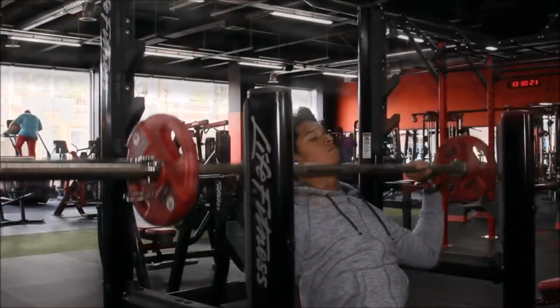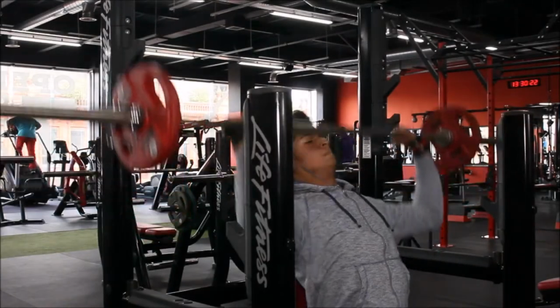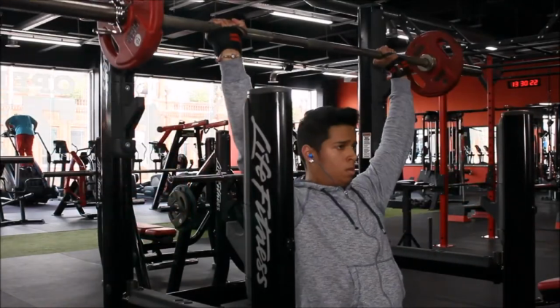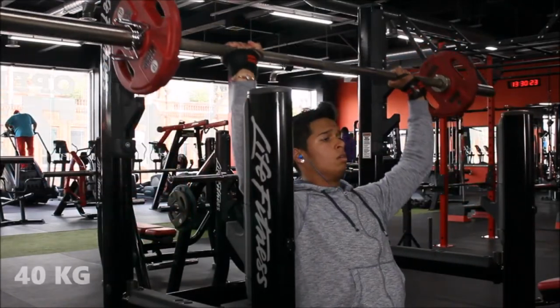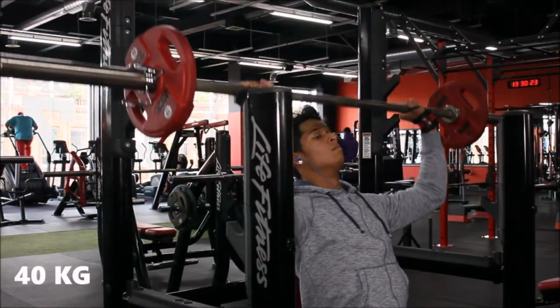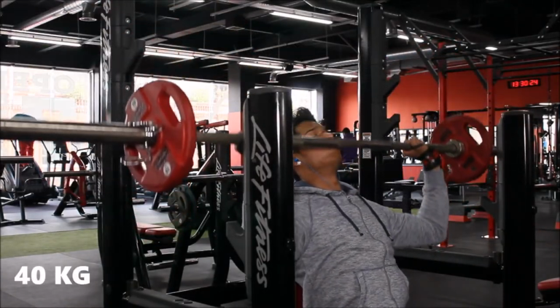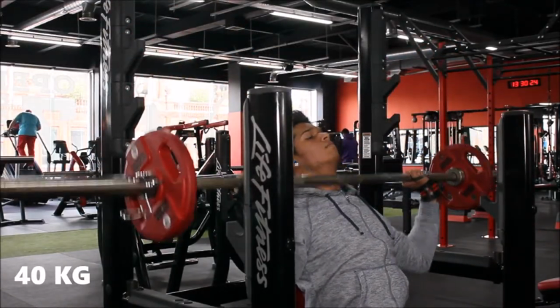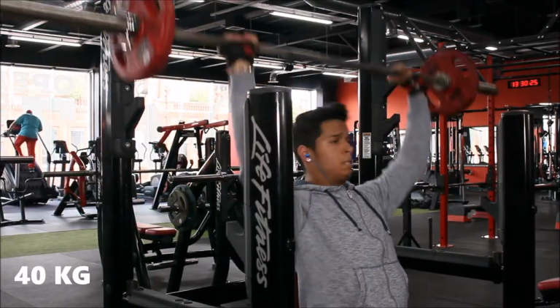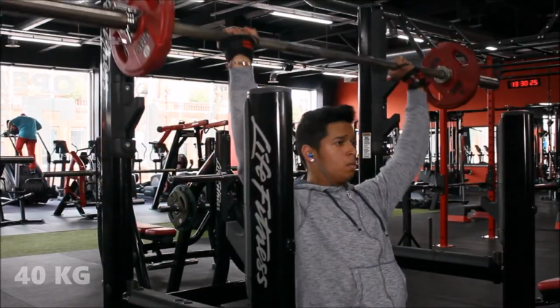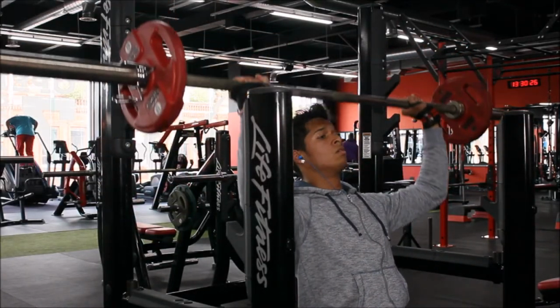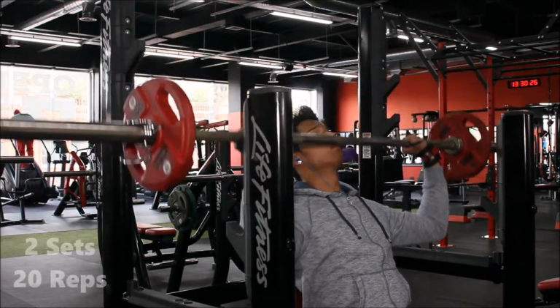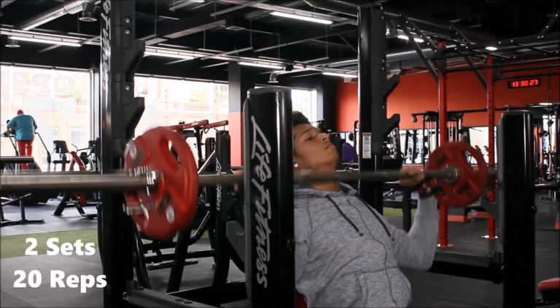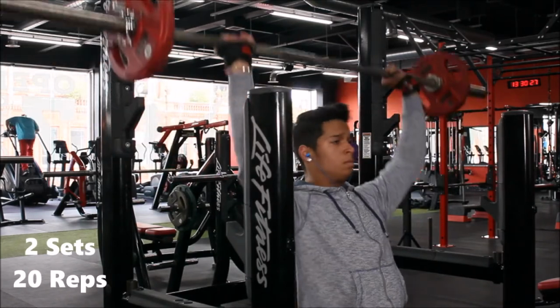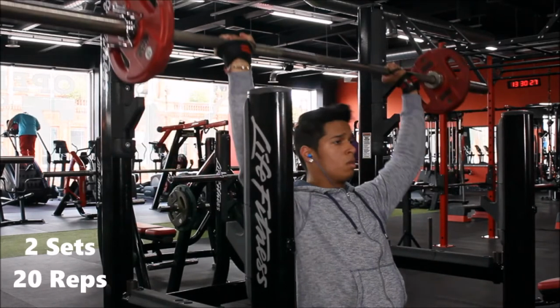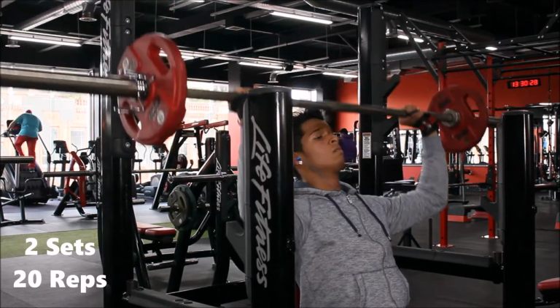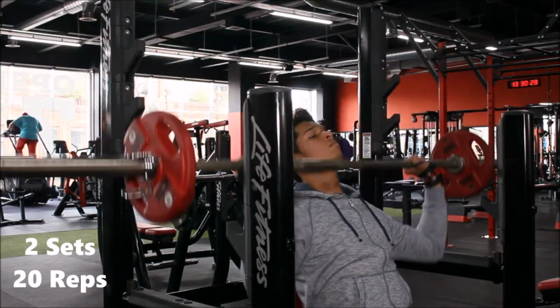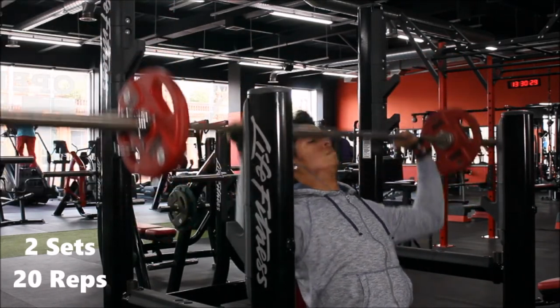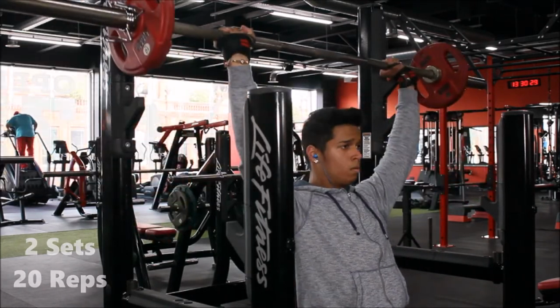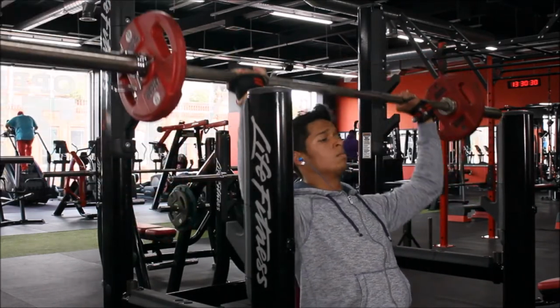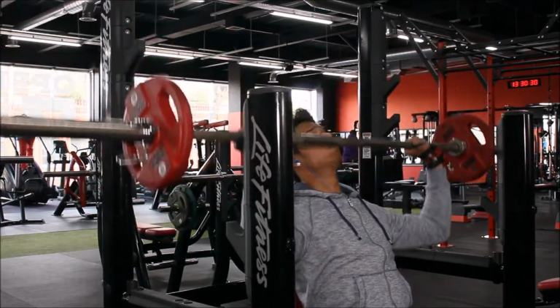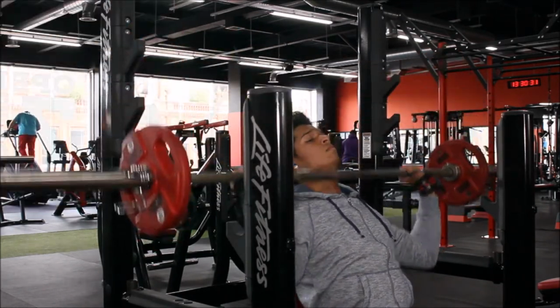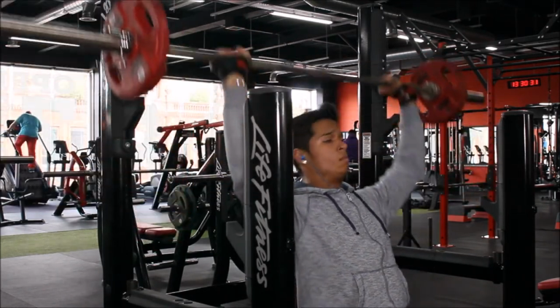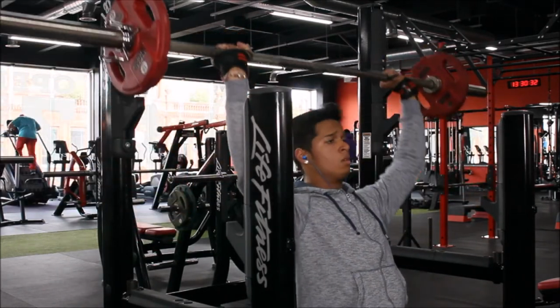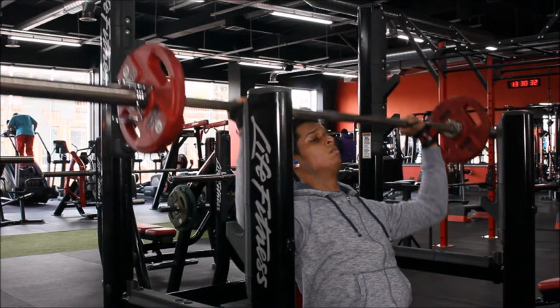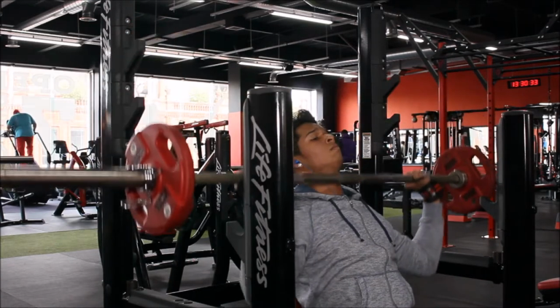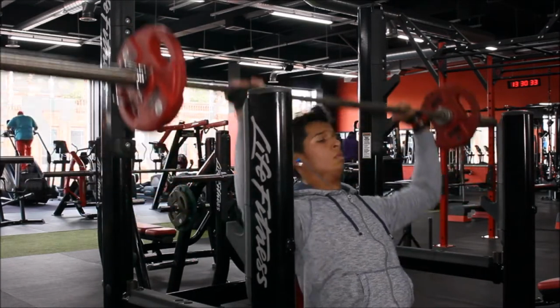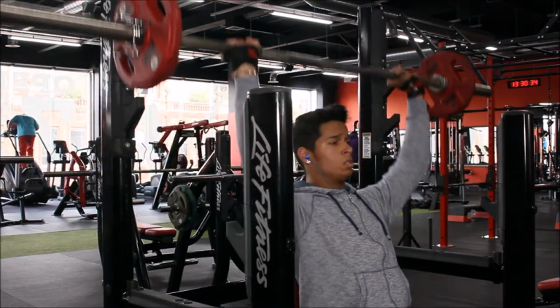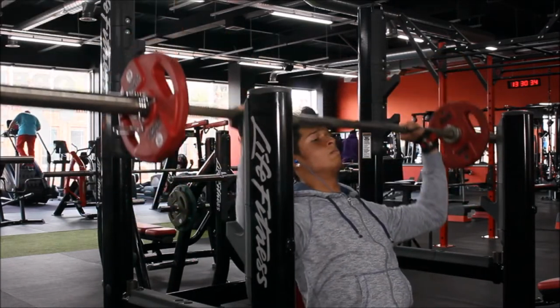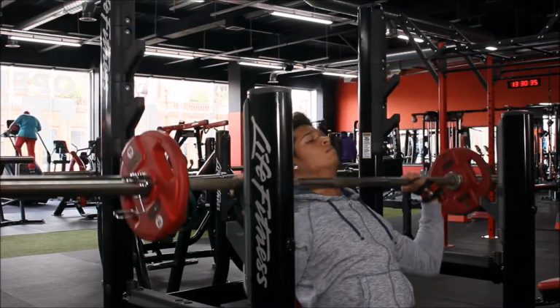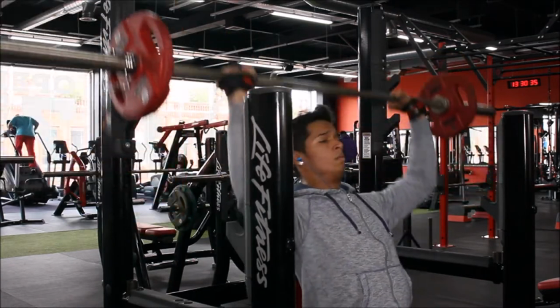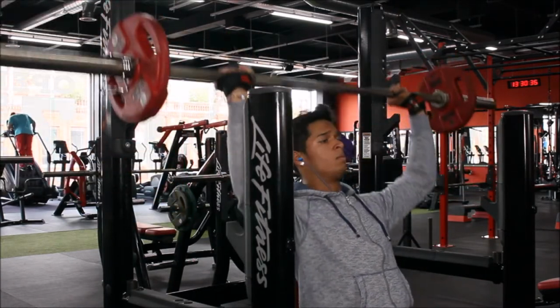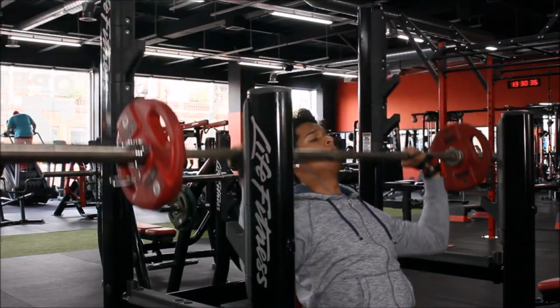Moving on to 40kg barbell press. What I do is I go slower when I come down and faster when I come up. Basically I count — when I come down it's one, two, three.